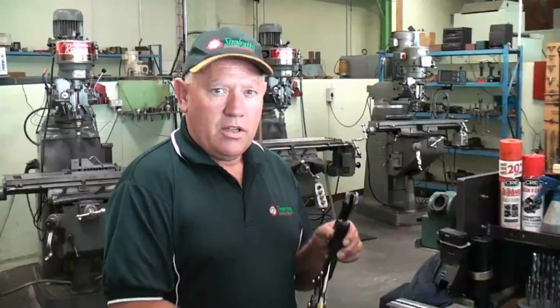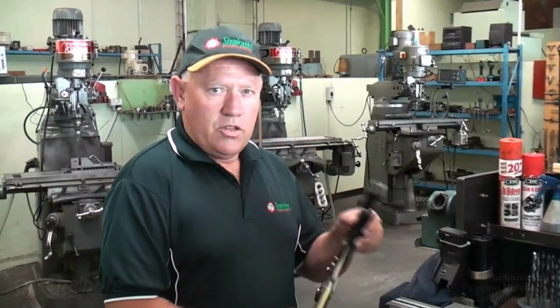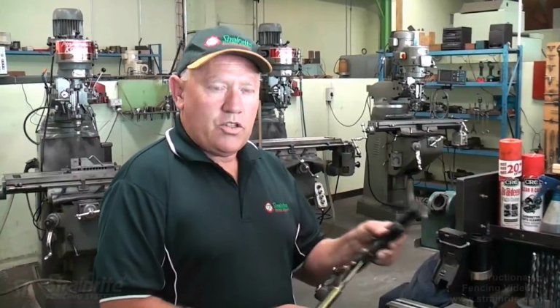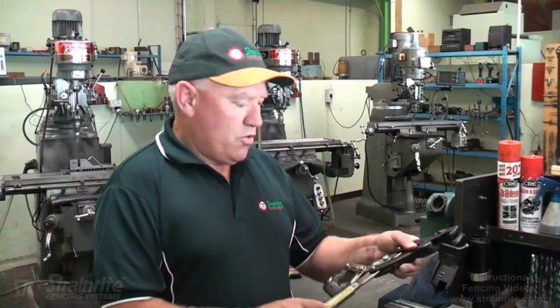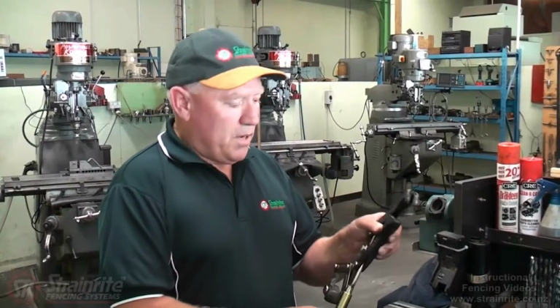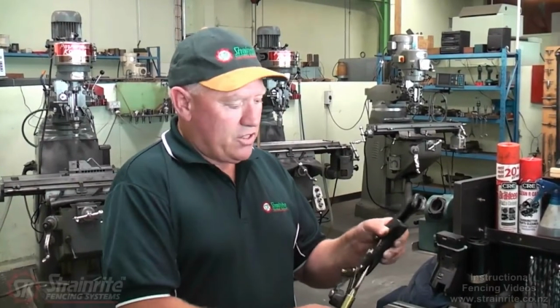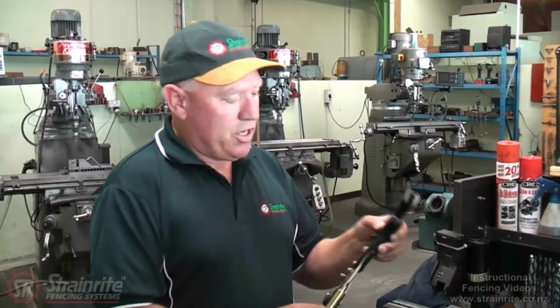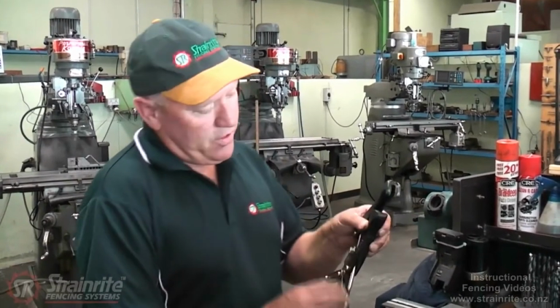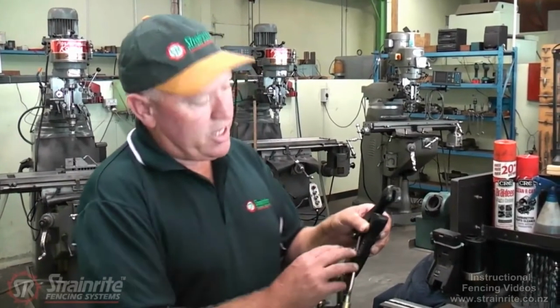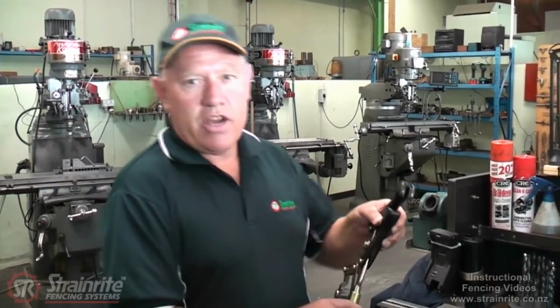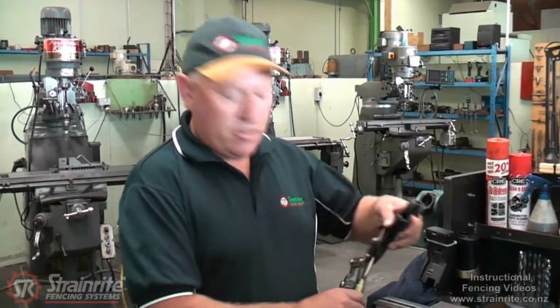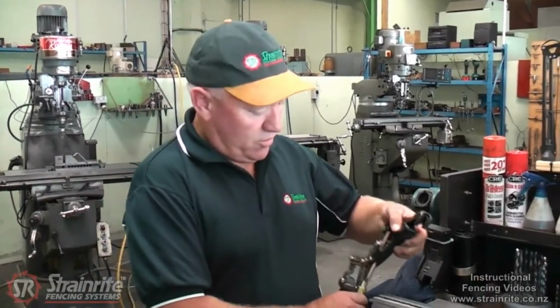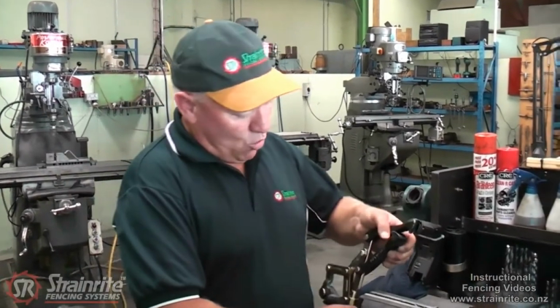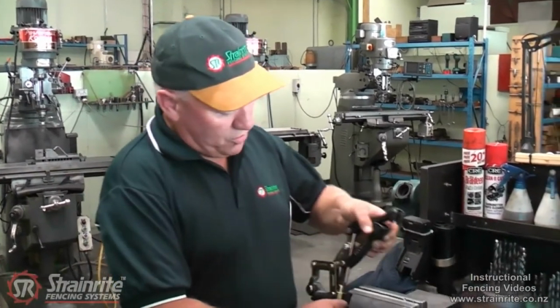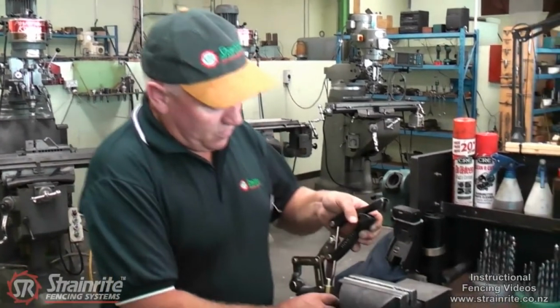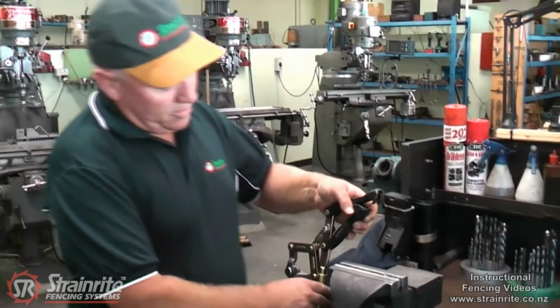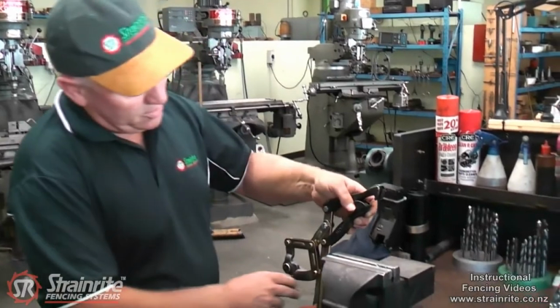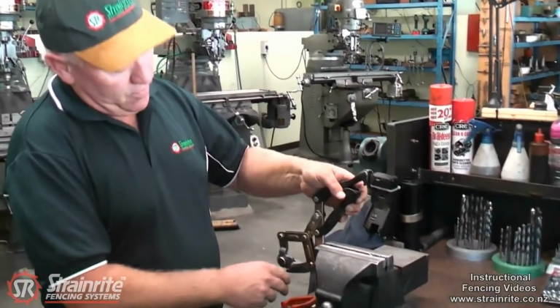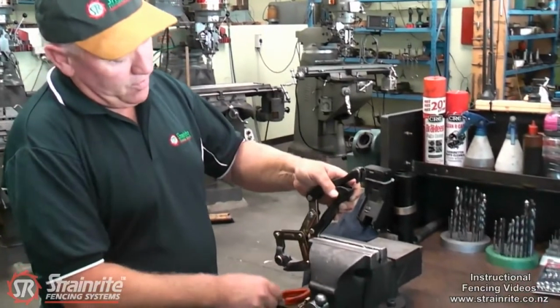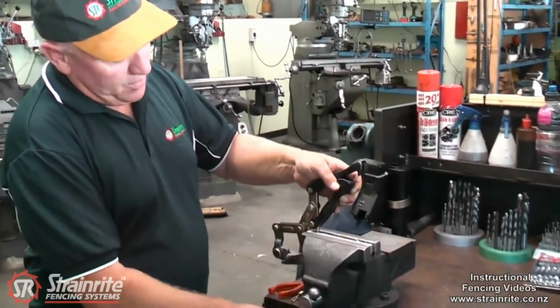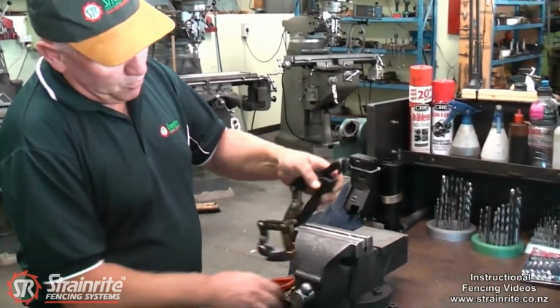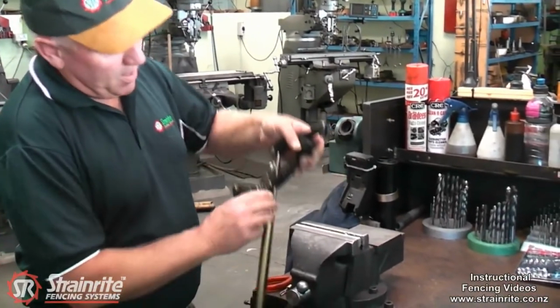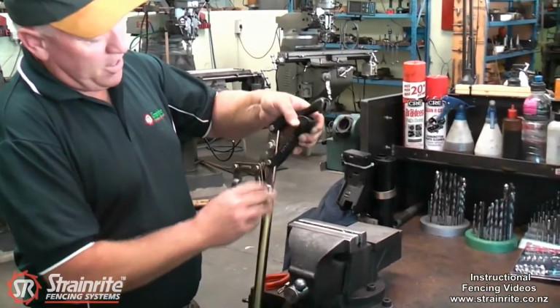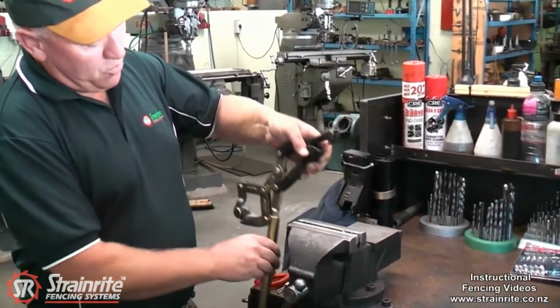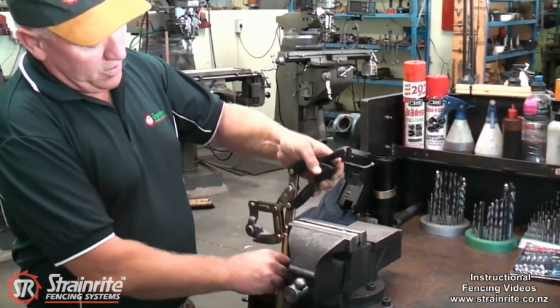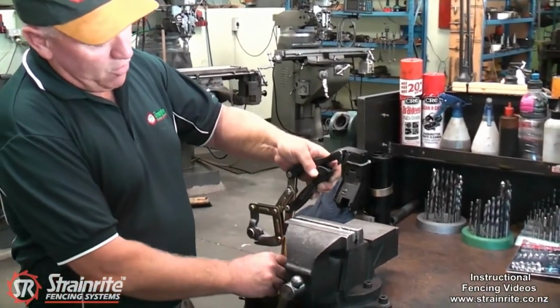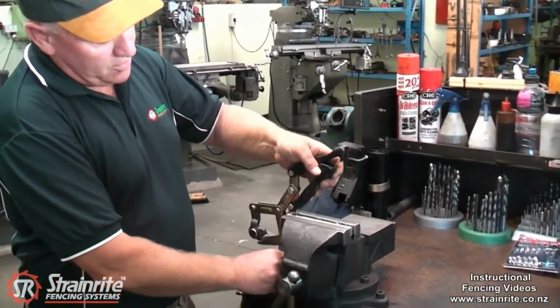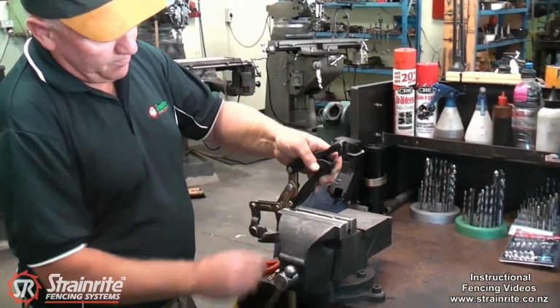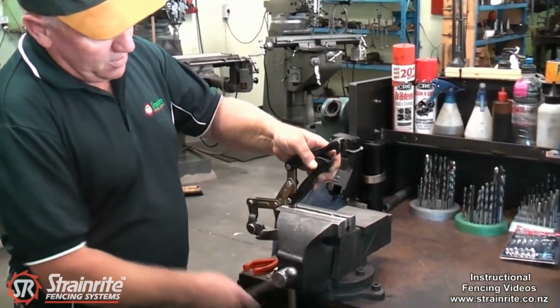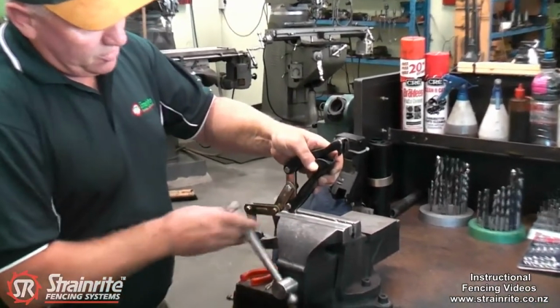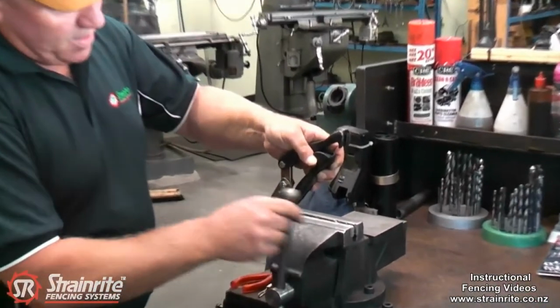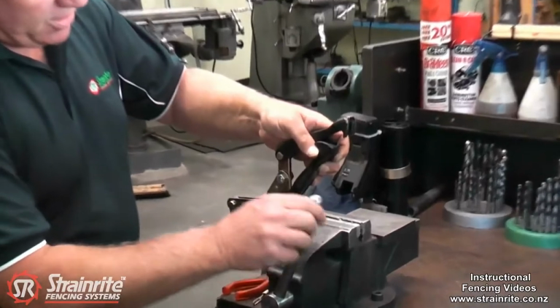To insert or replace a spring in the chain strainer claws, it's easier if you put the flat parlour handle in the vise and just do it up gently.